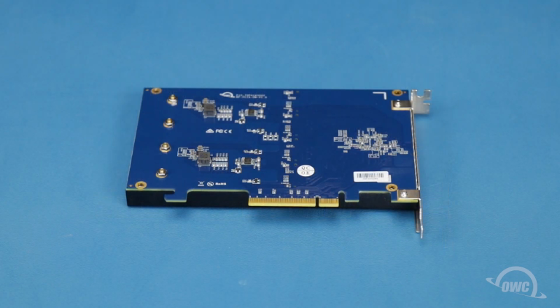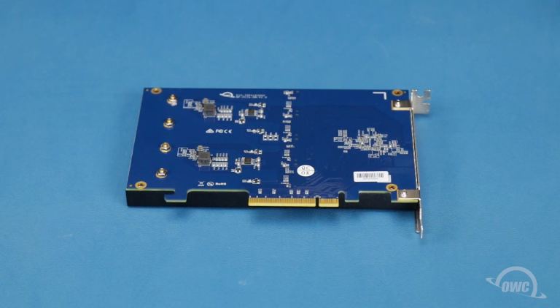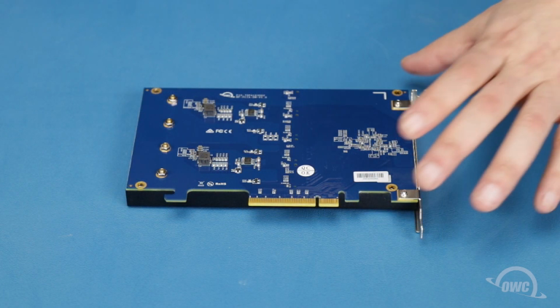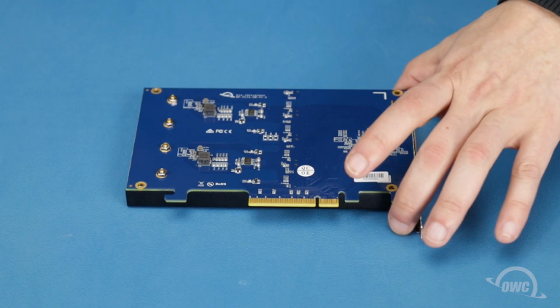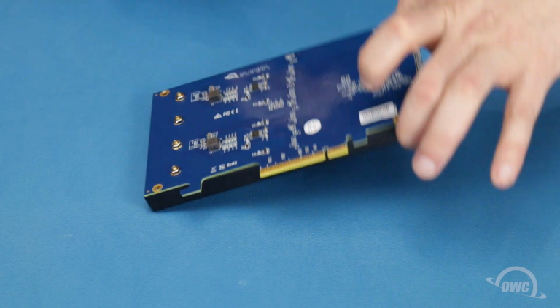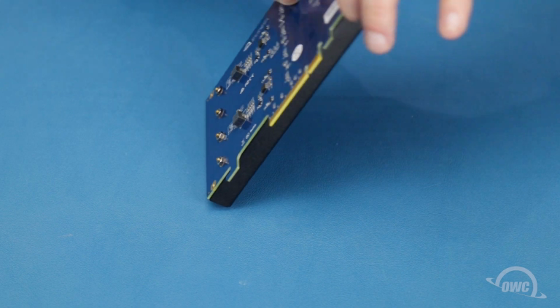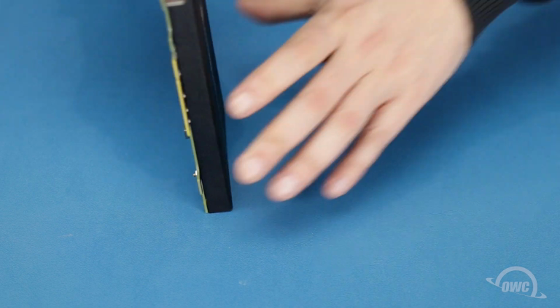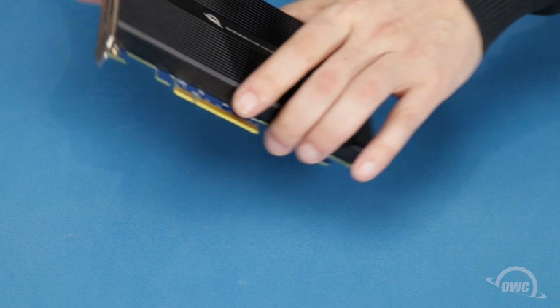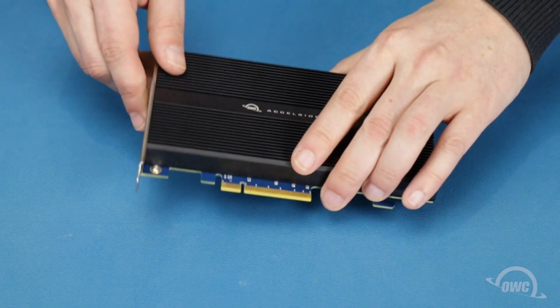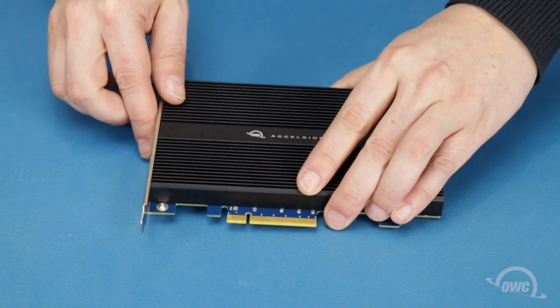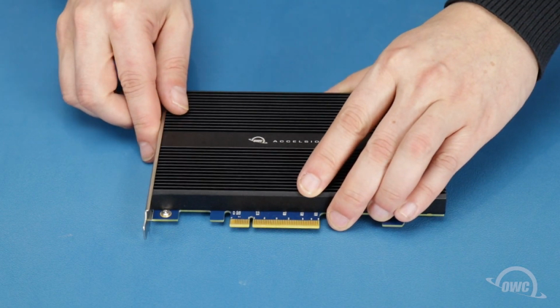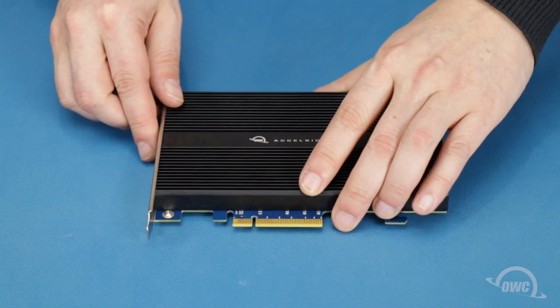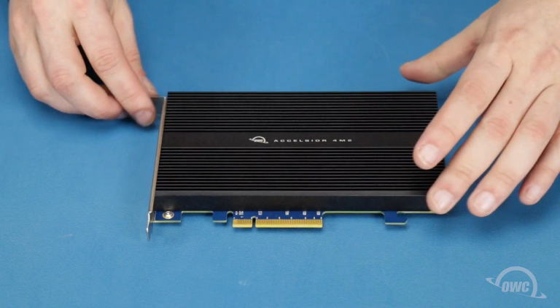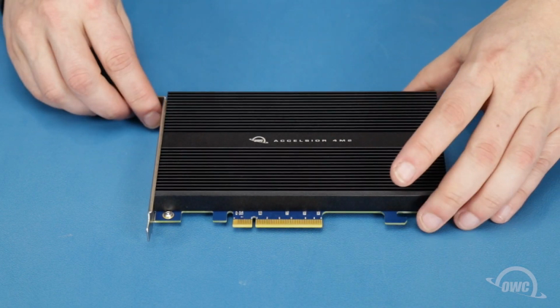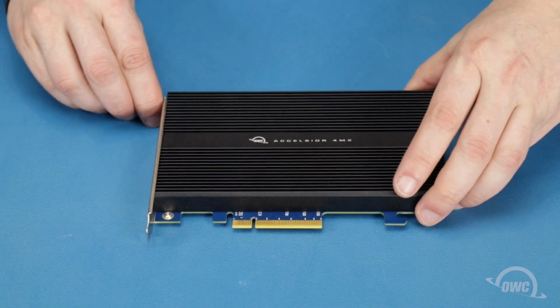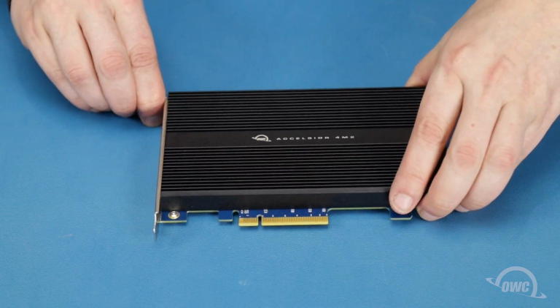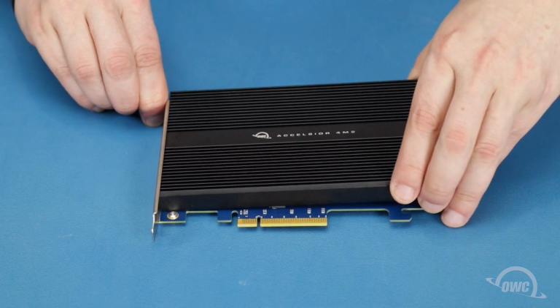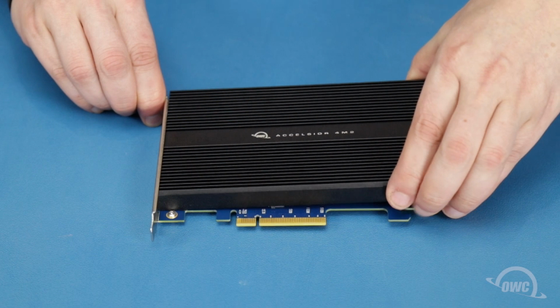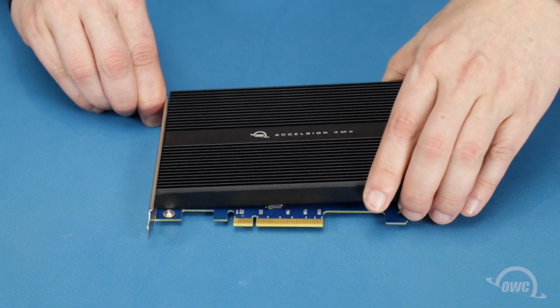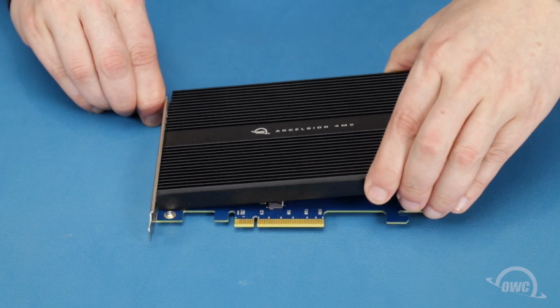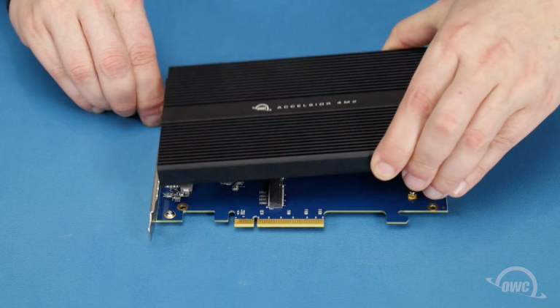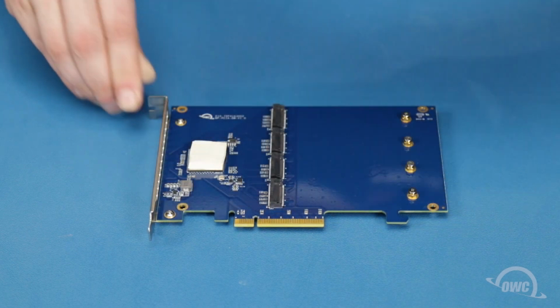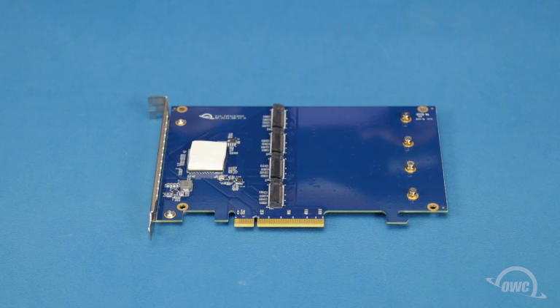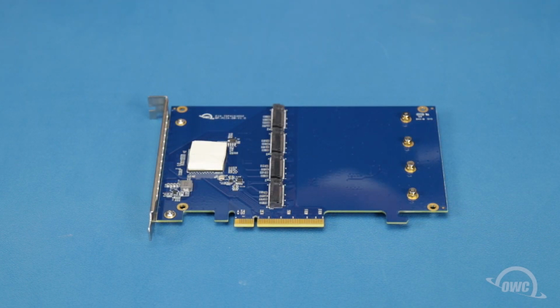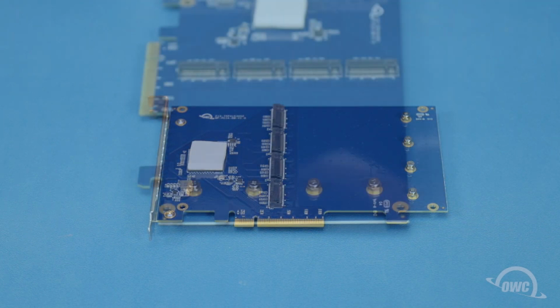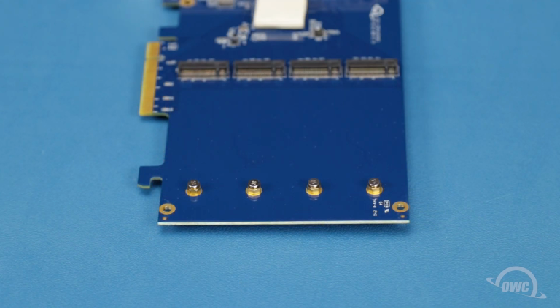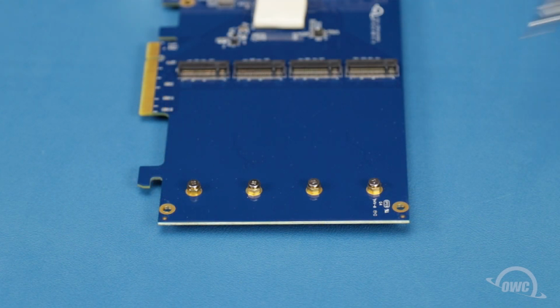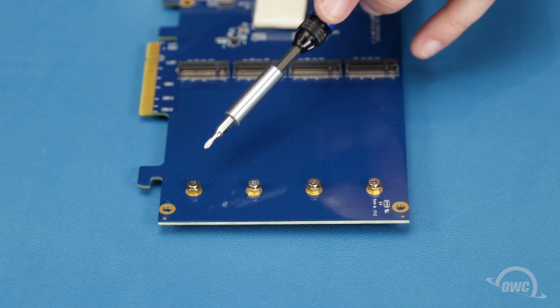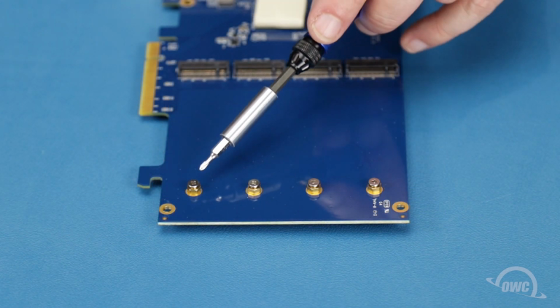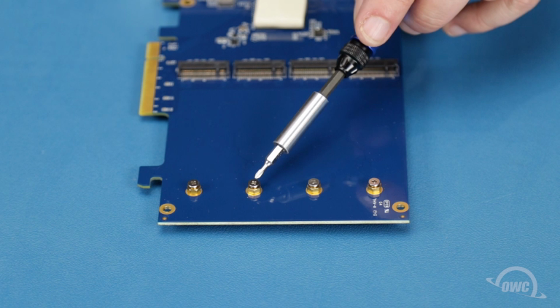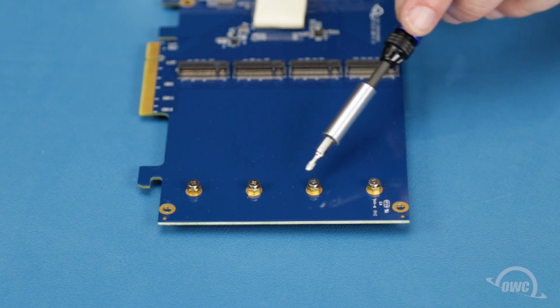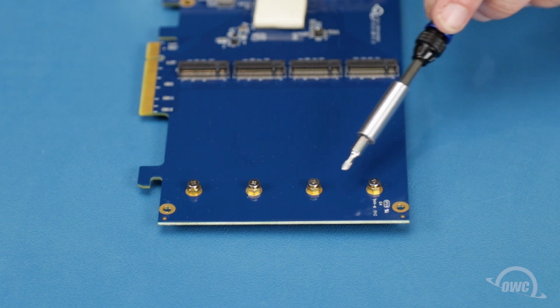You should now be able to turn the card back over and remove the heat sink. Next, remove these four Phillips screws.